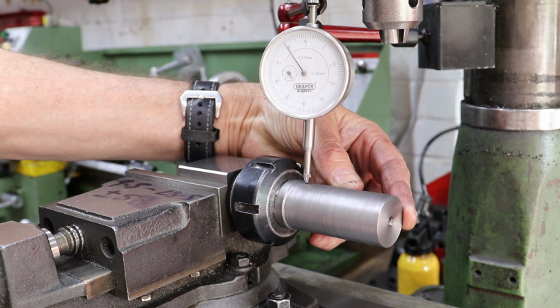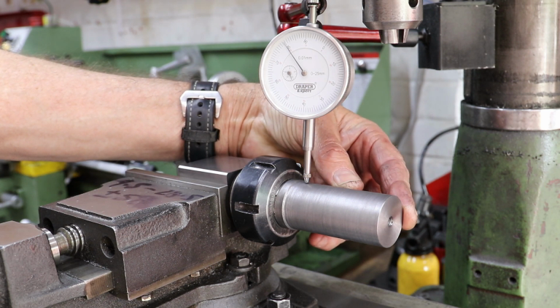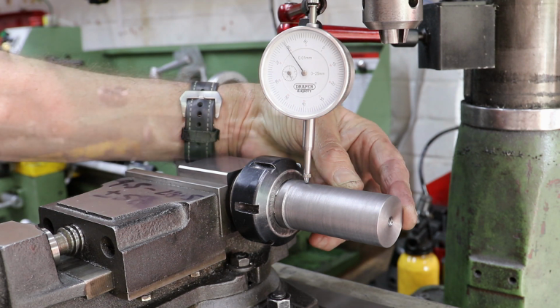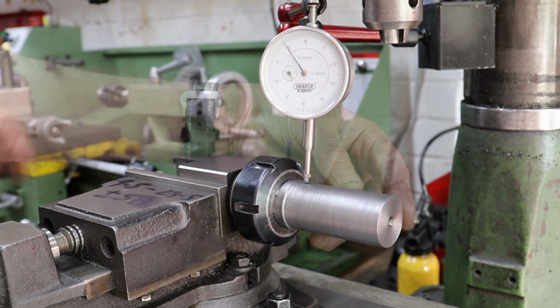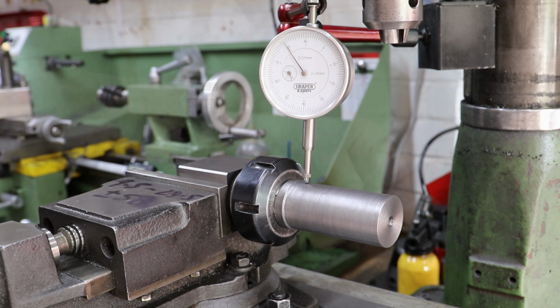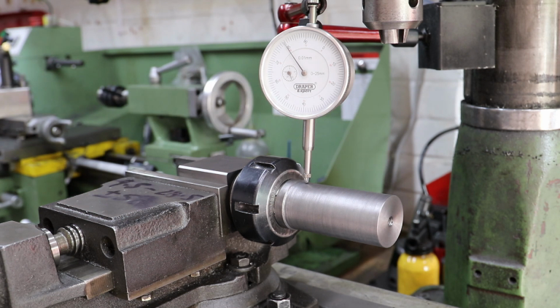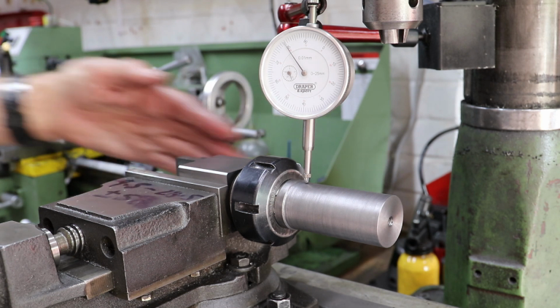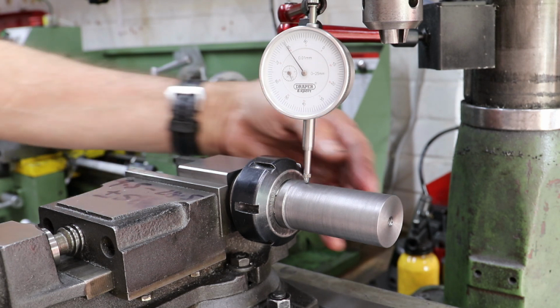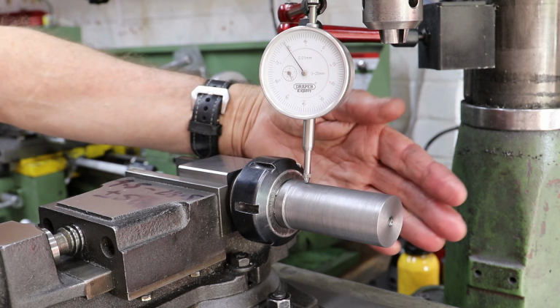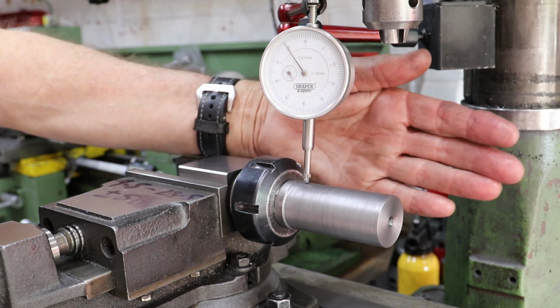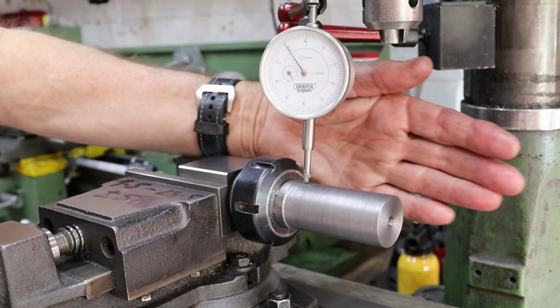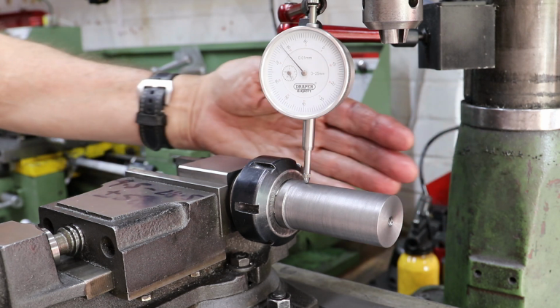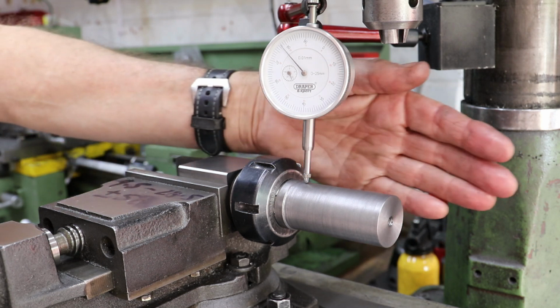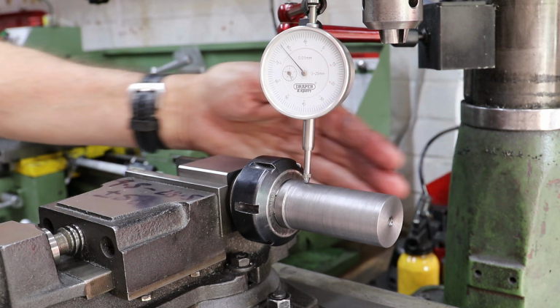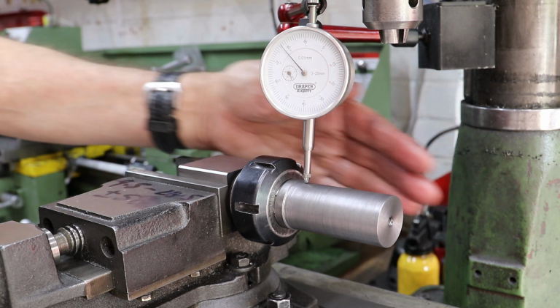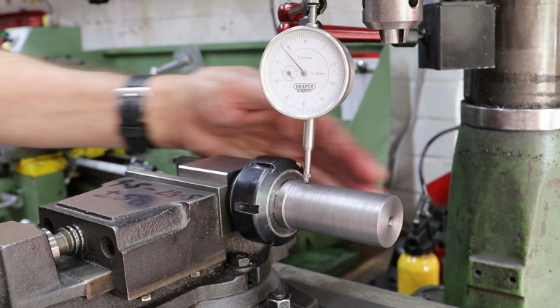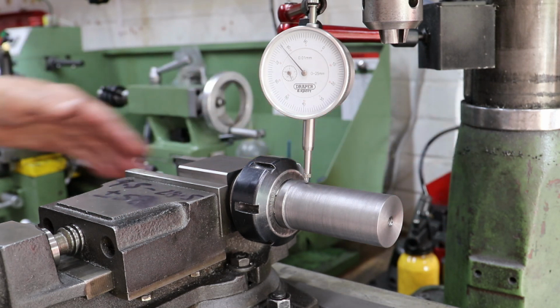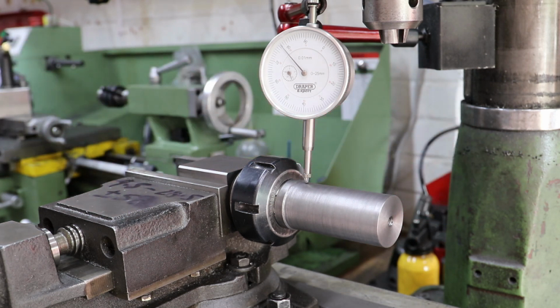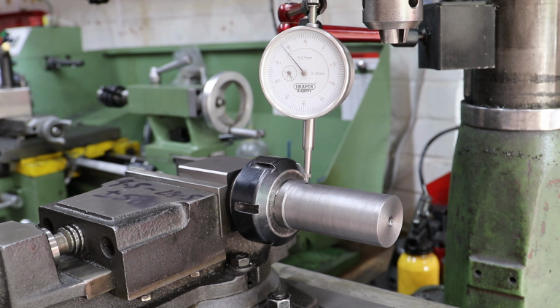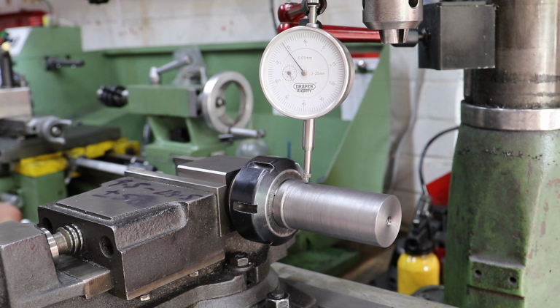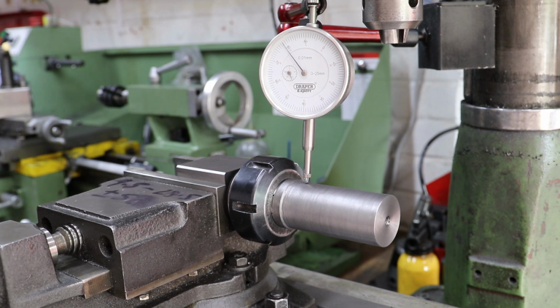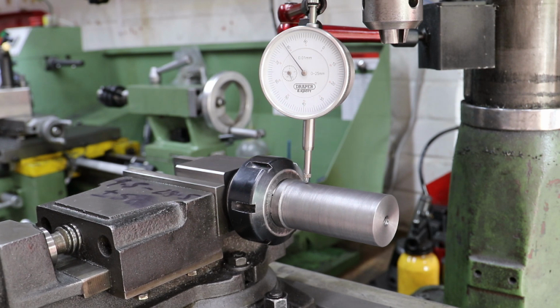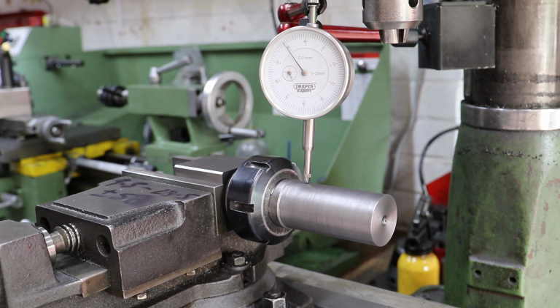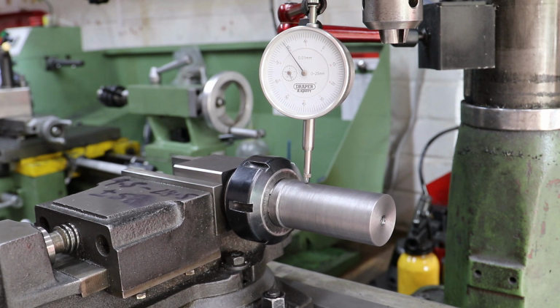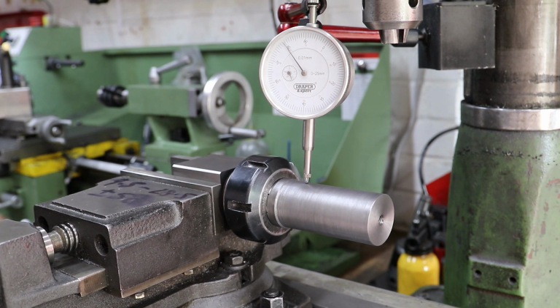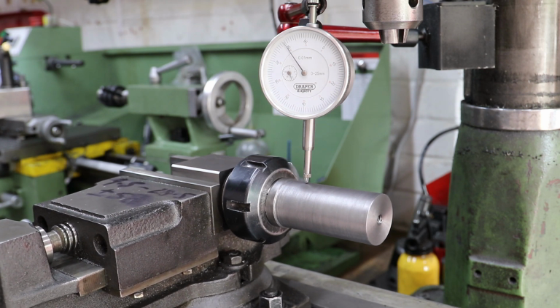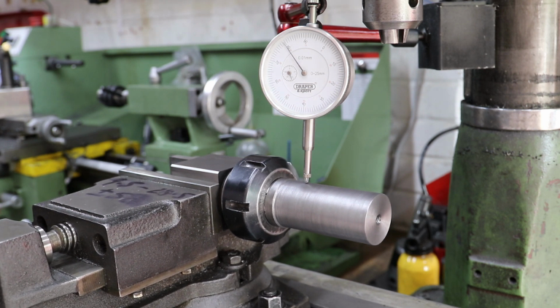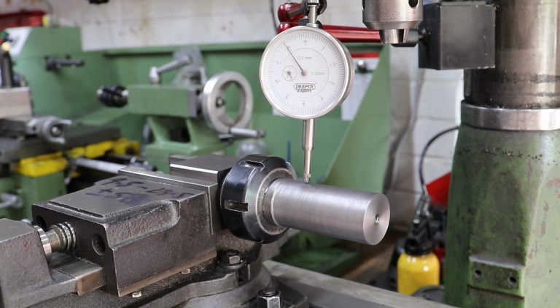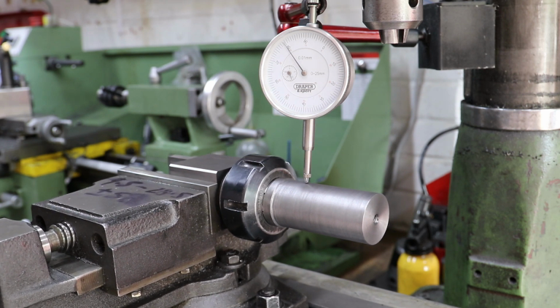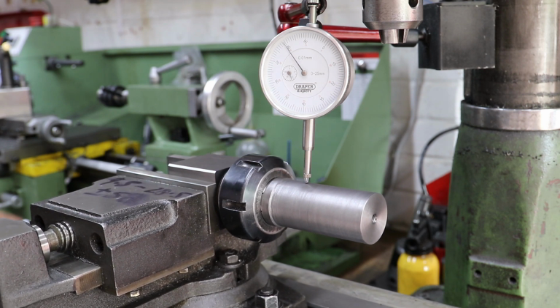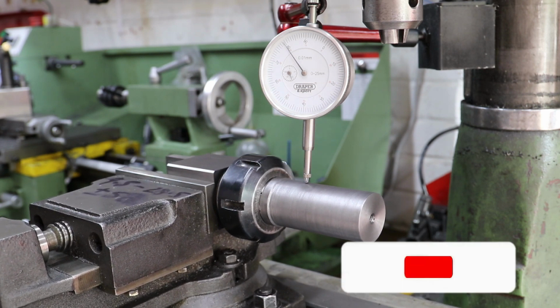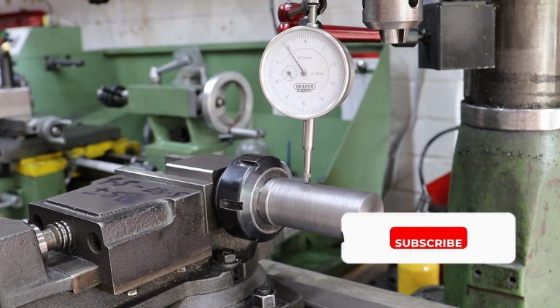In this setup the vise and therefore the mandrel are aligned to the X axis. I've got a dial gauge against the top of the mandrel and I'm using this to check that it's positioned horizontally.